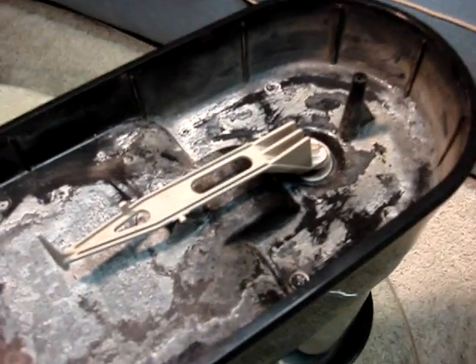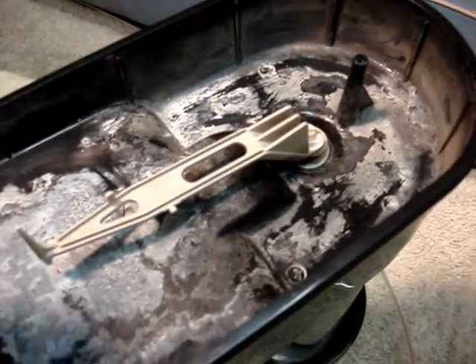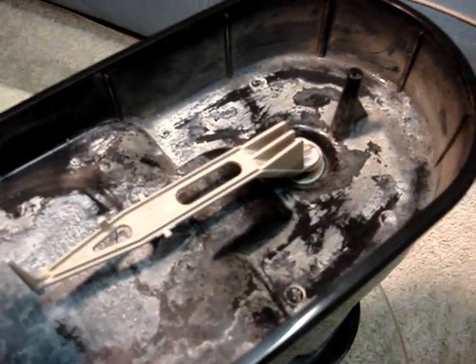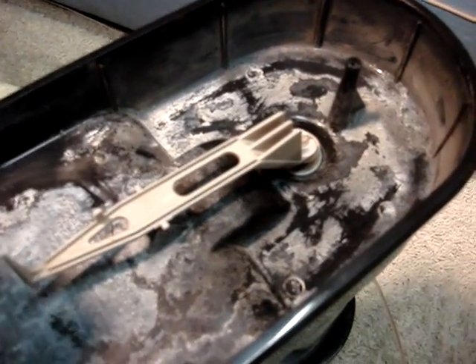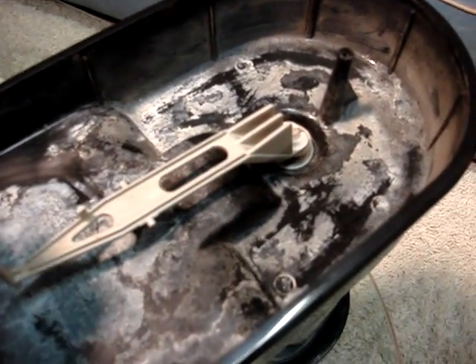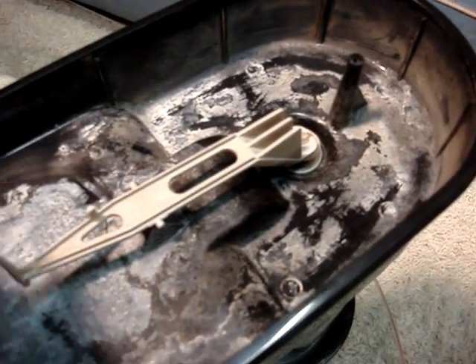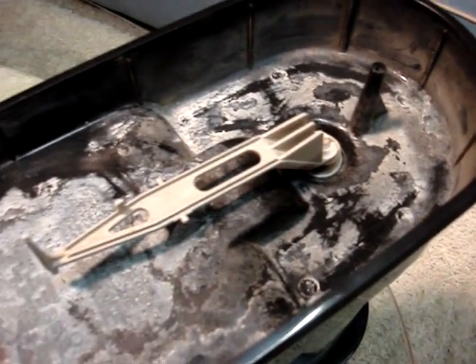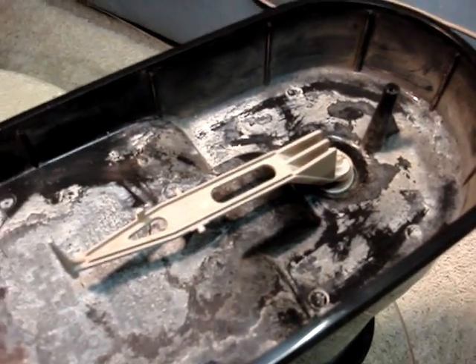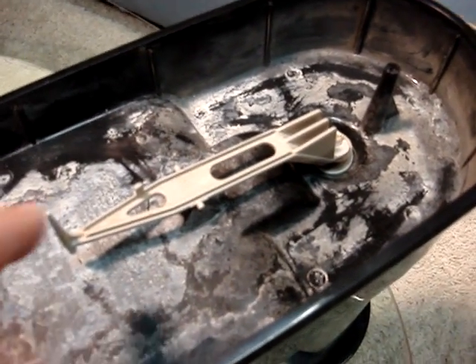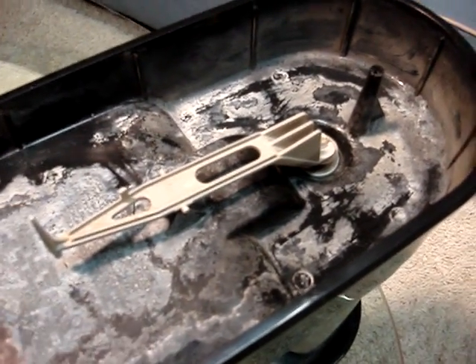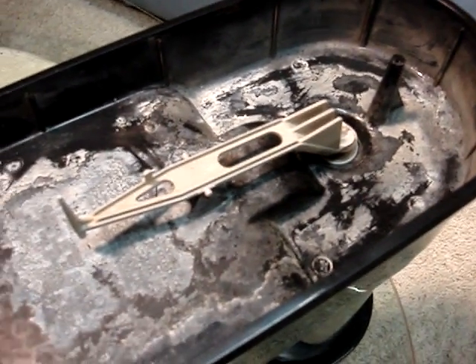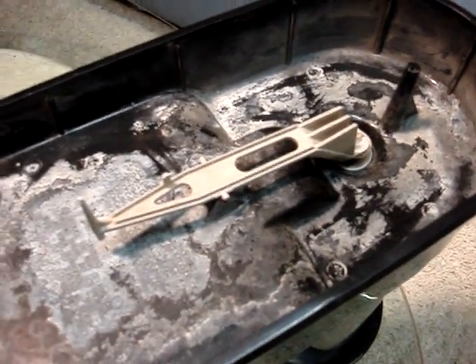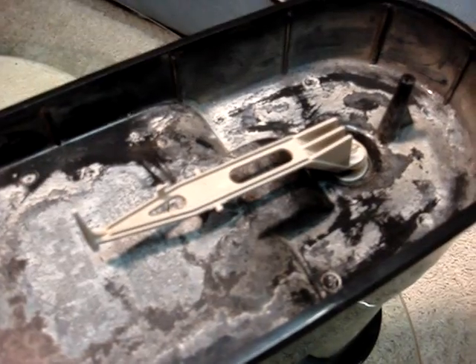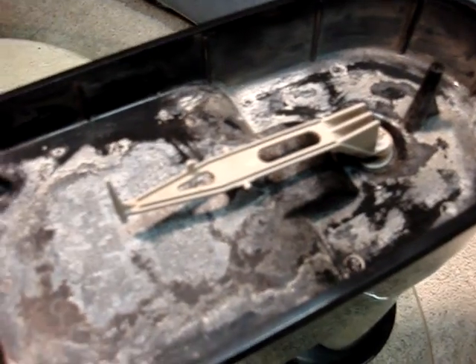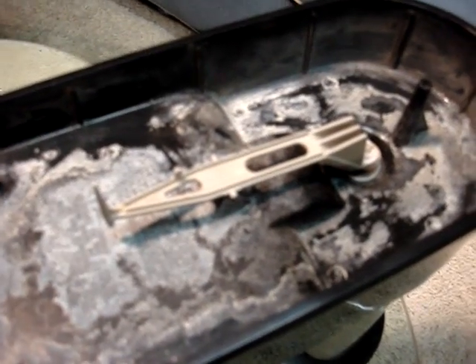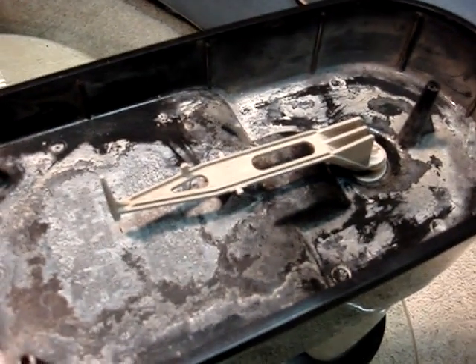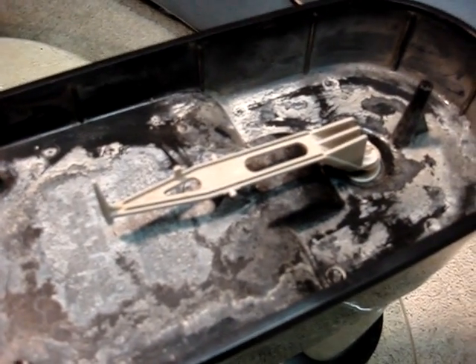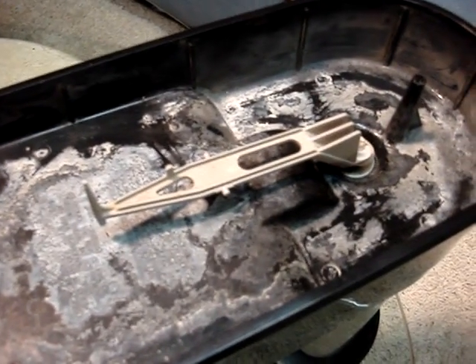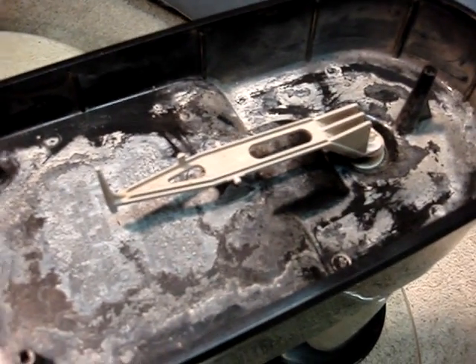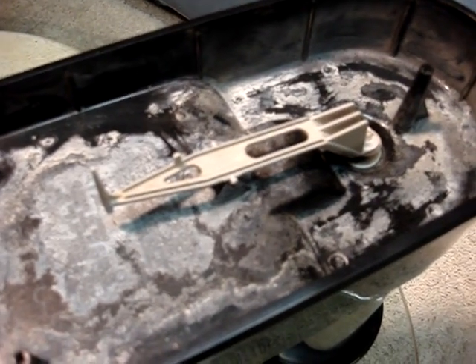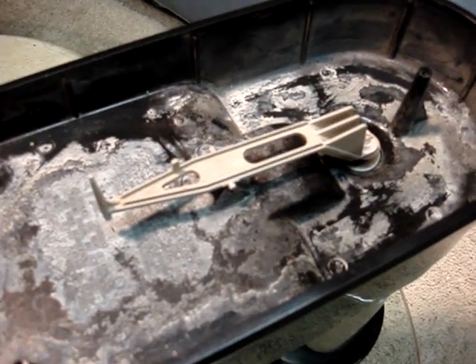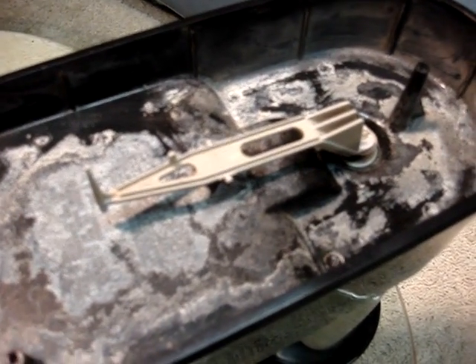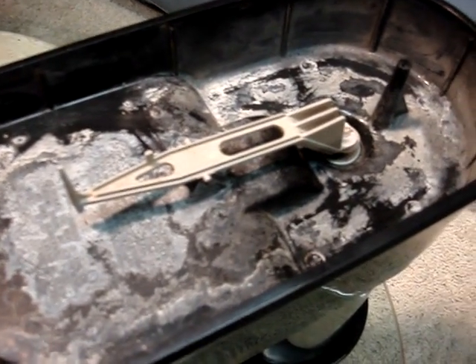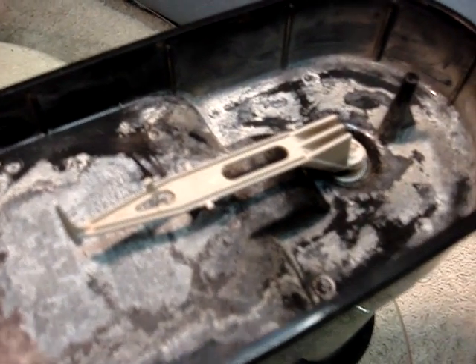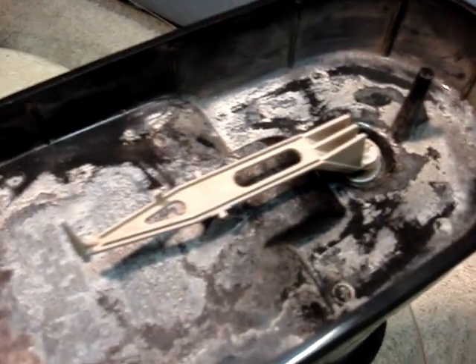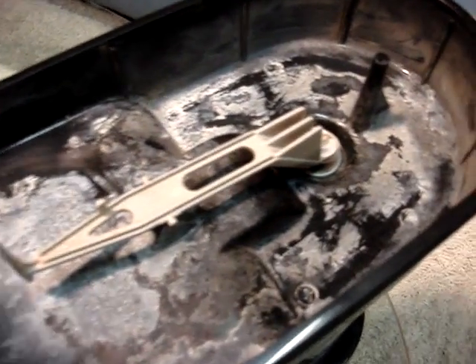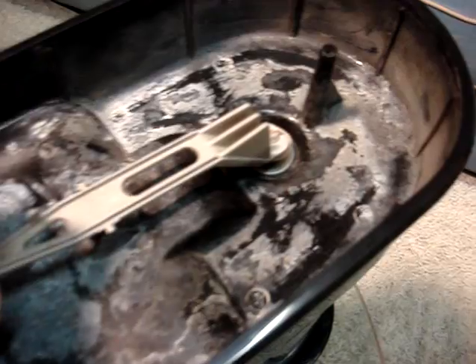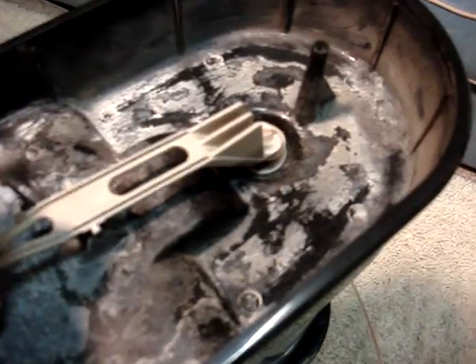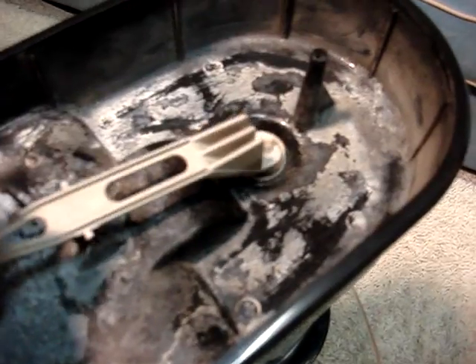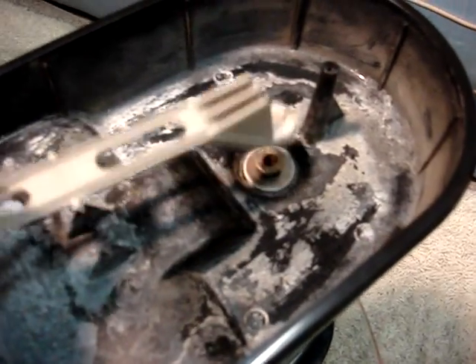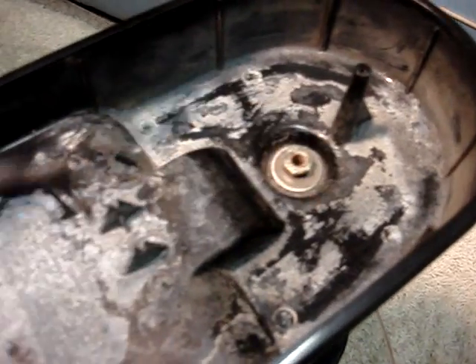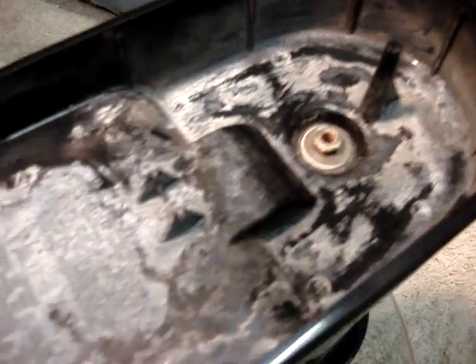After that, you'll want to remove the plunger, which is basically a safety lever that allows you to avoid filling the decanter until you're ready to. That pulls off.